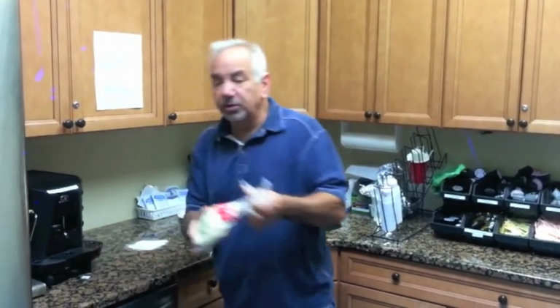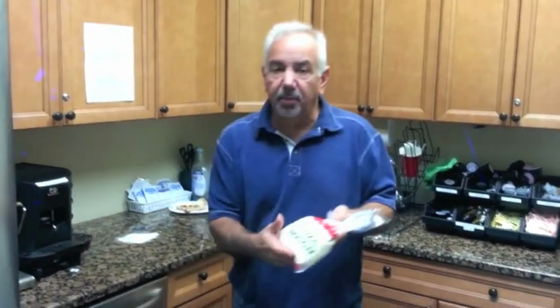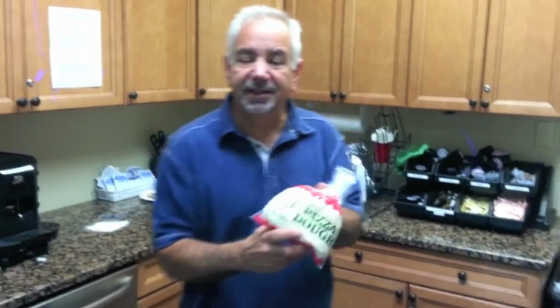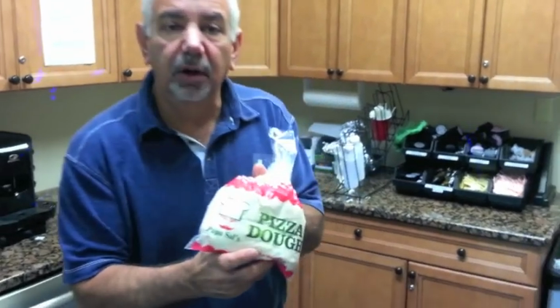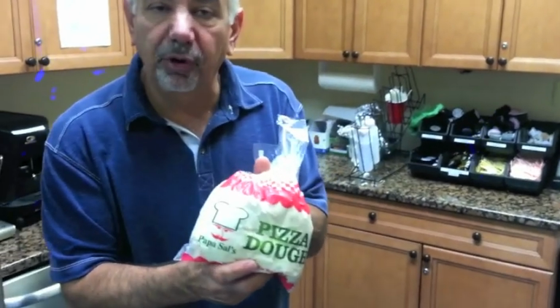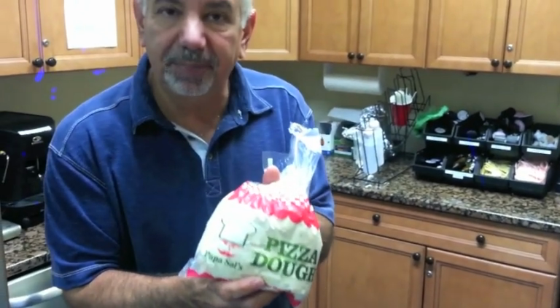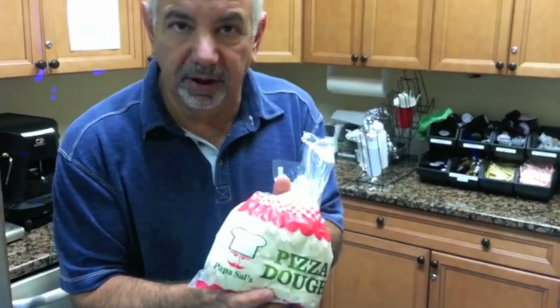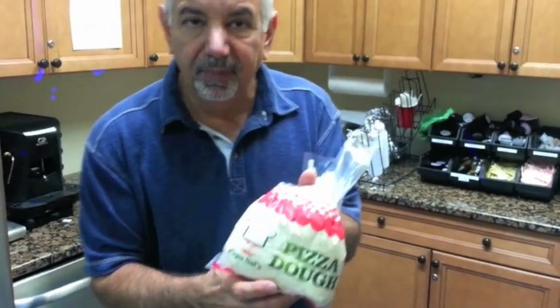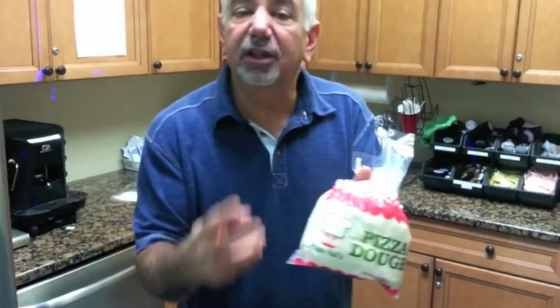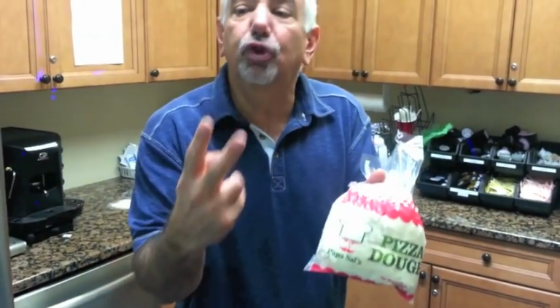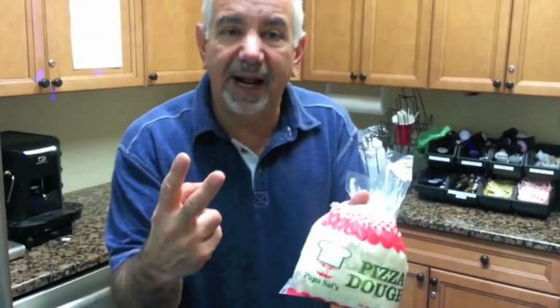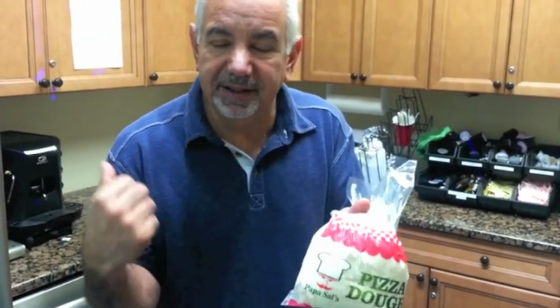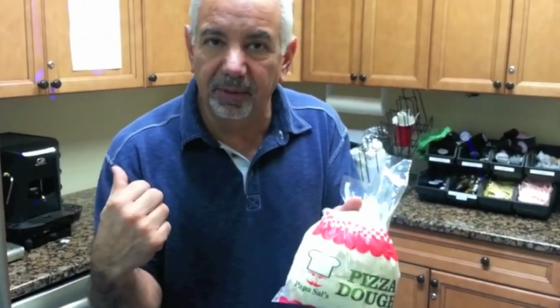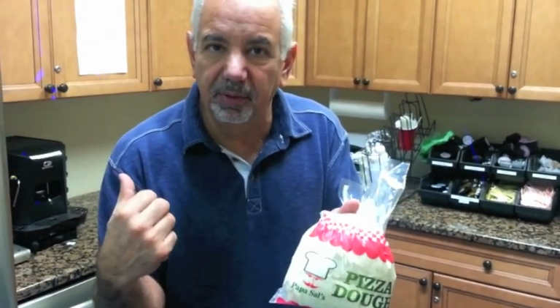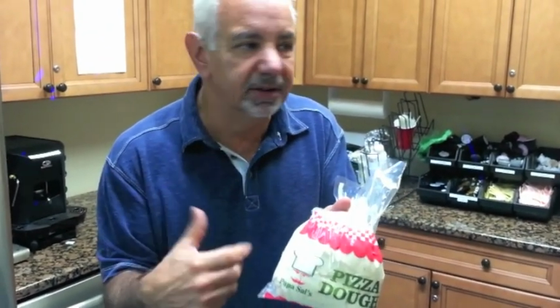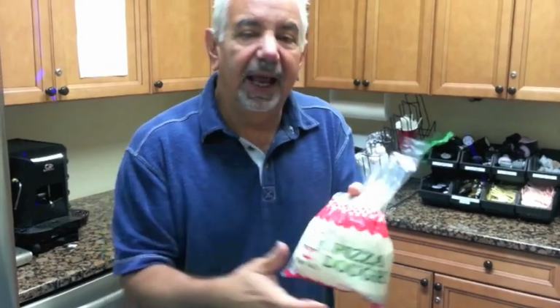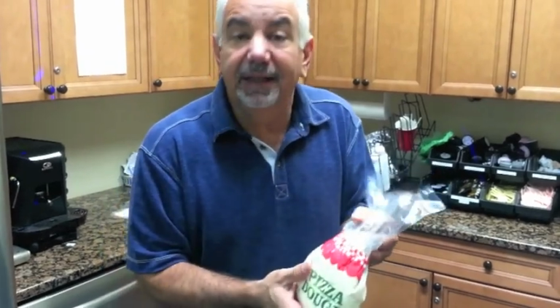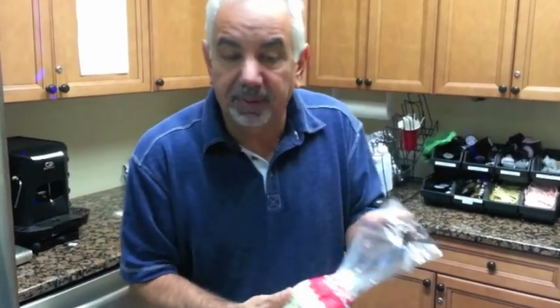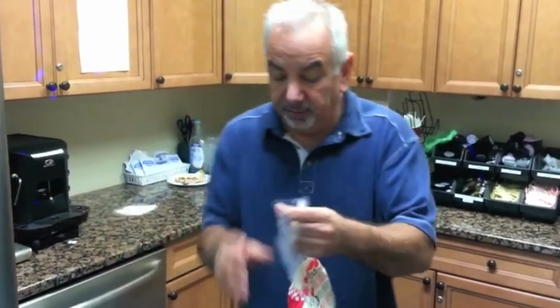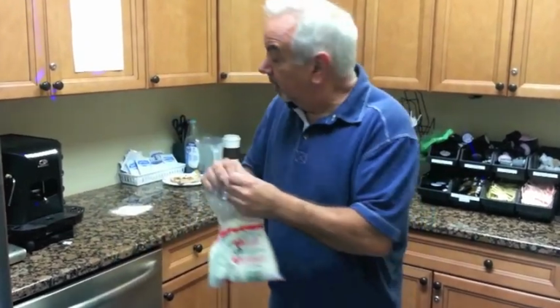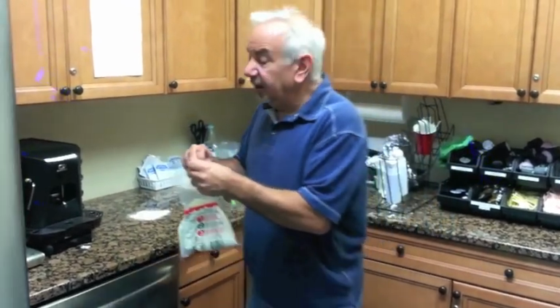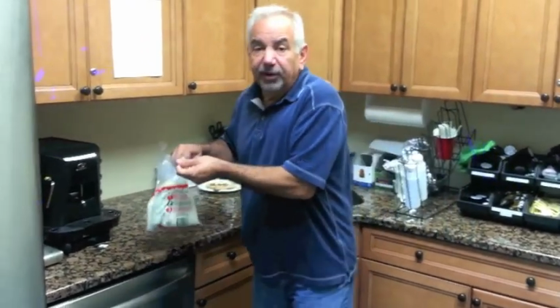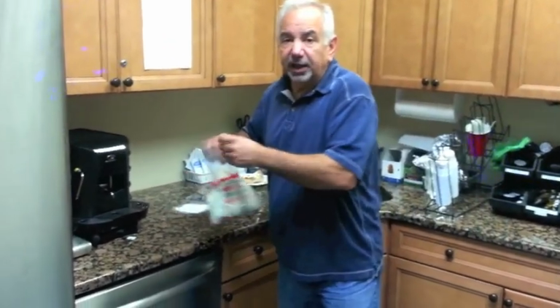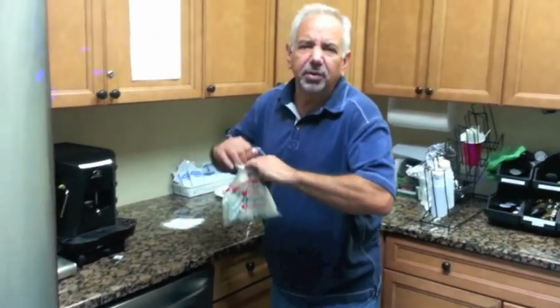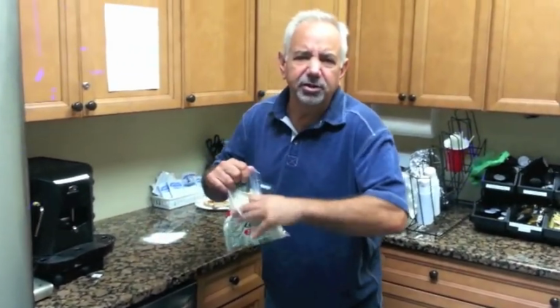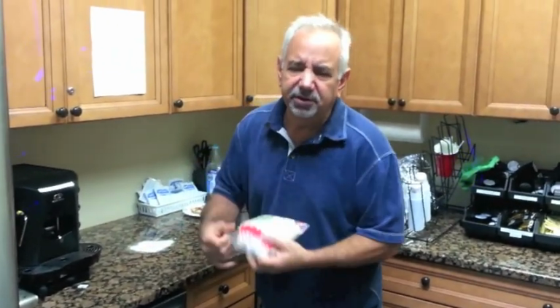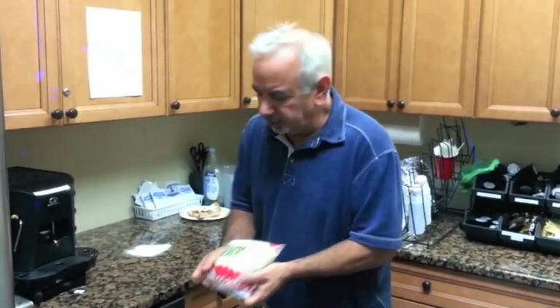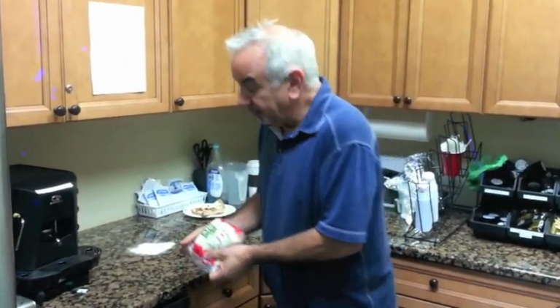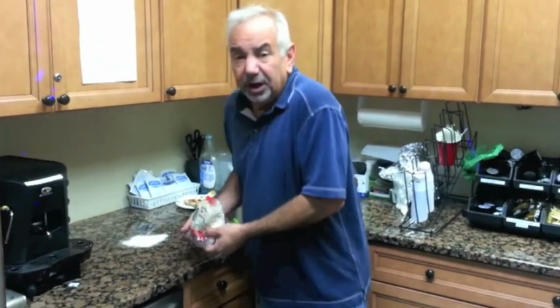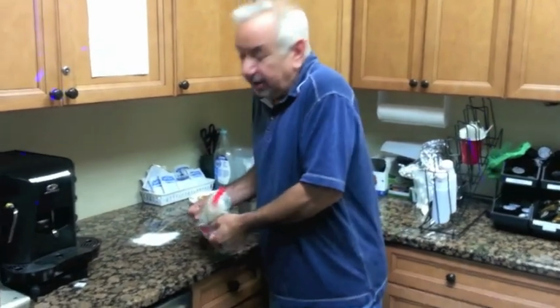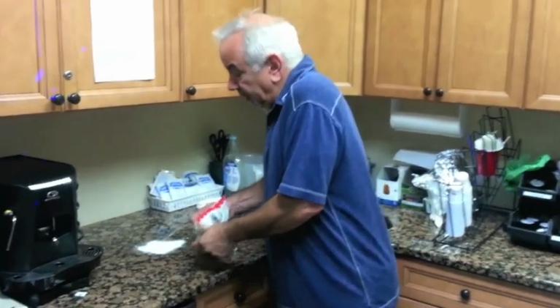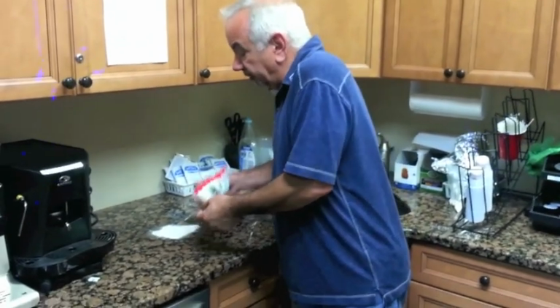Most supermarkets sell frozen pizza dough. There are like two Italians in the town where my supermarket is and they sell pizza dough. Look in the freezer section, where the frozen pizzas usually are. You can get whole wheat dough if you like.